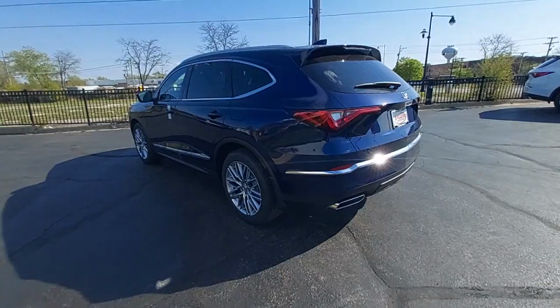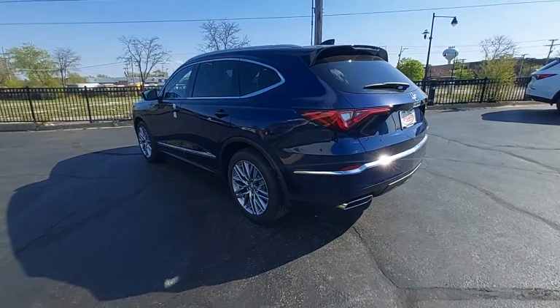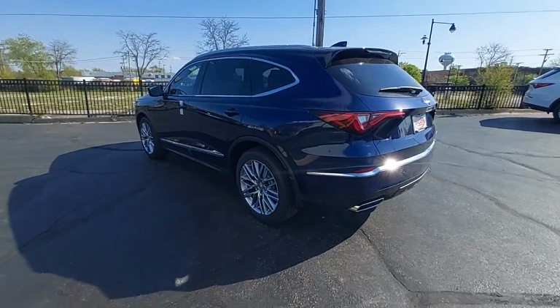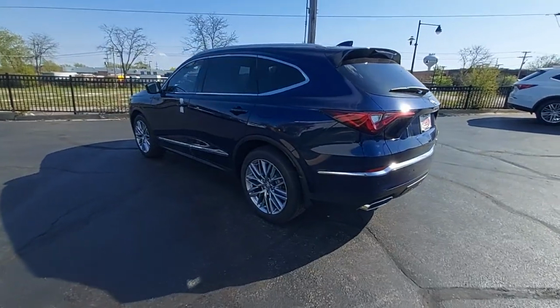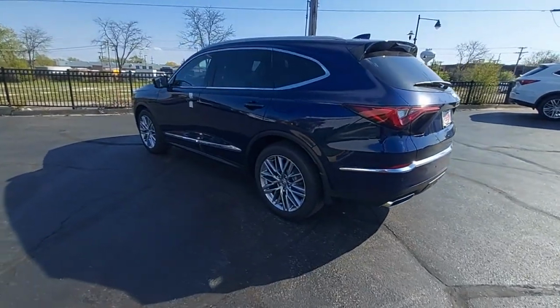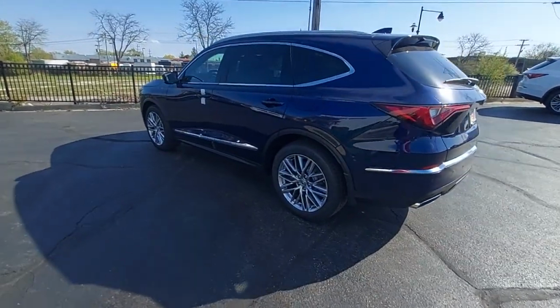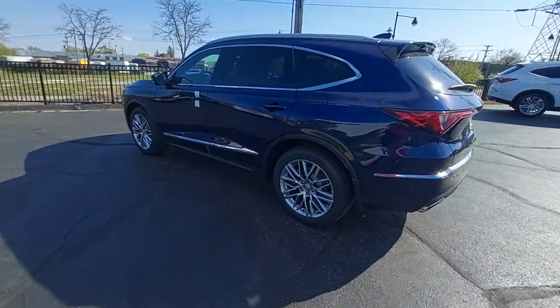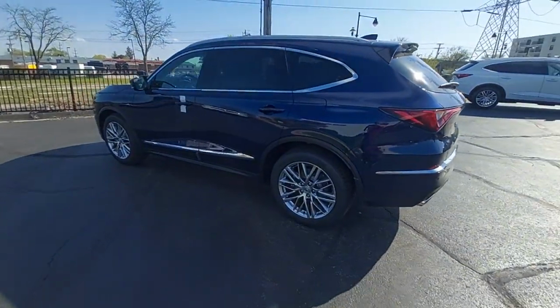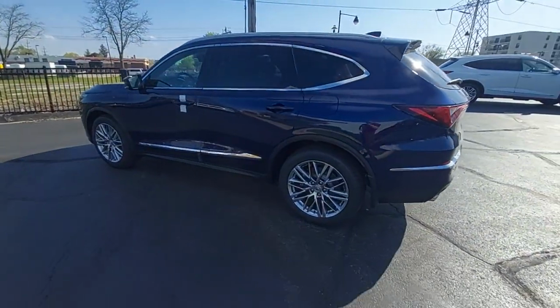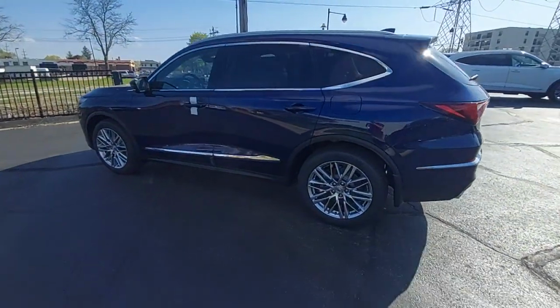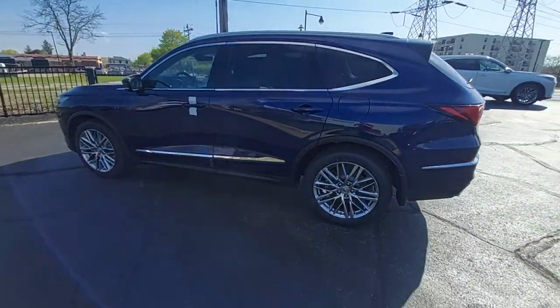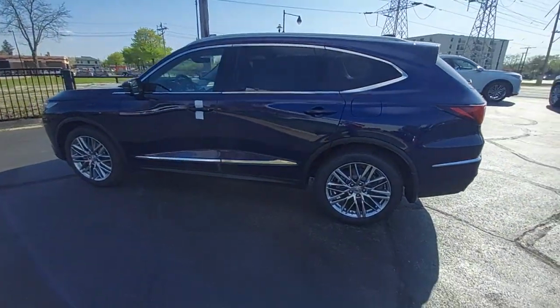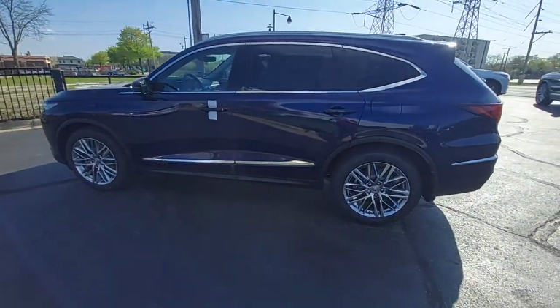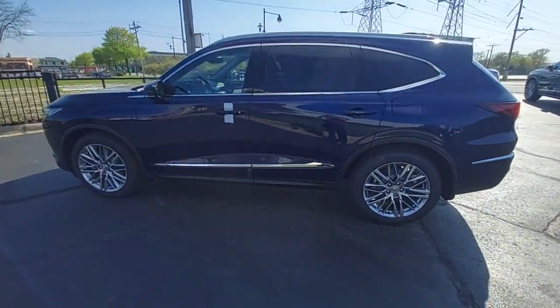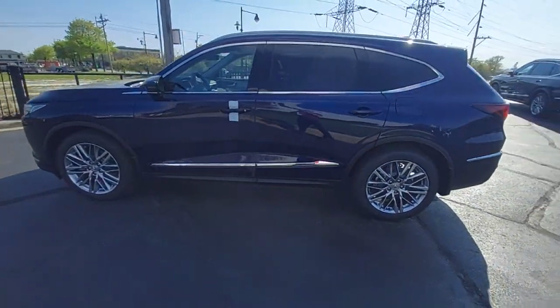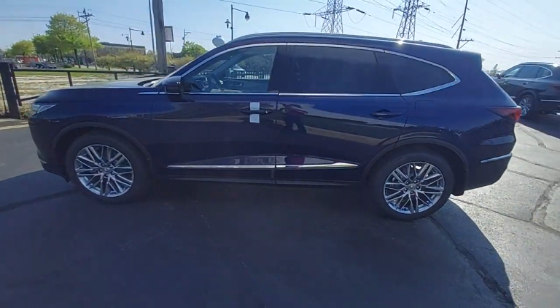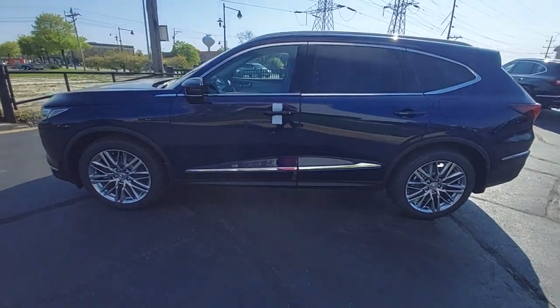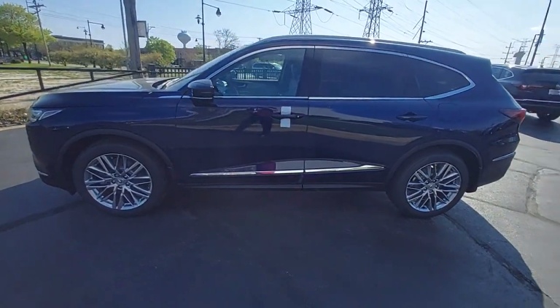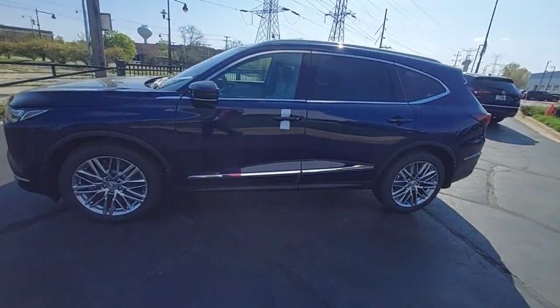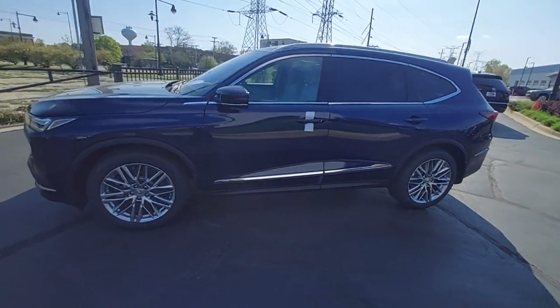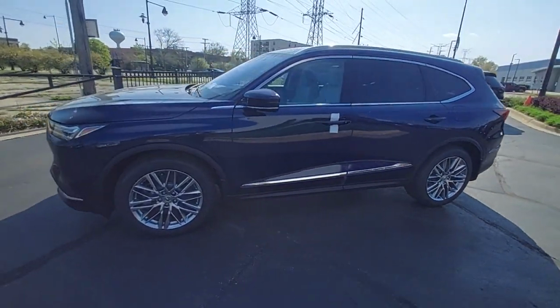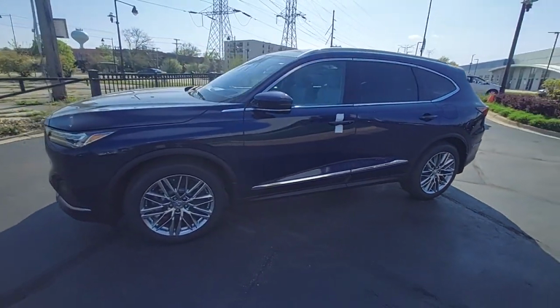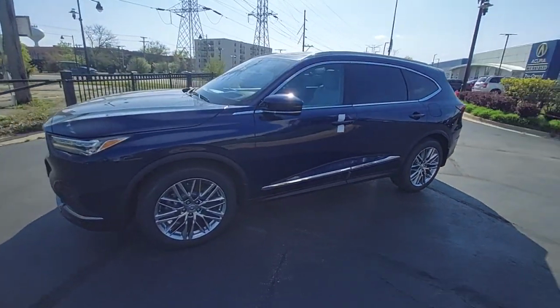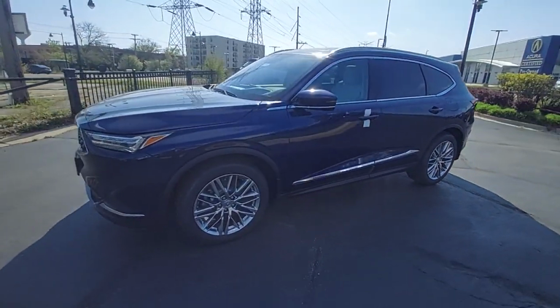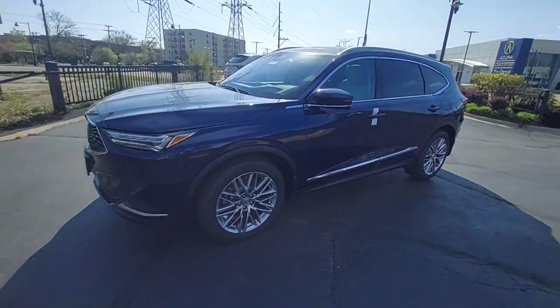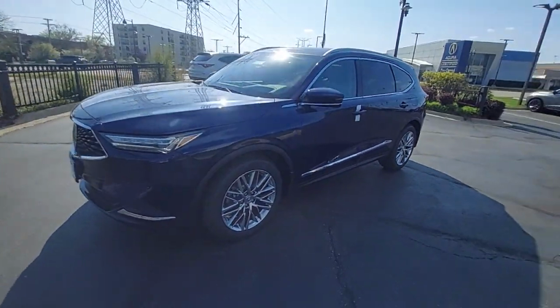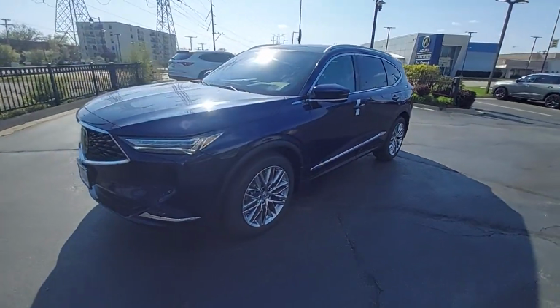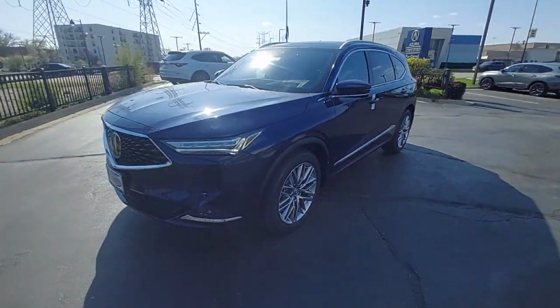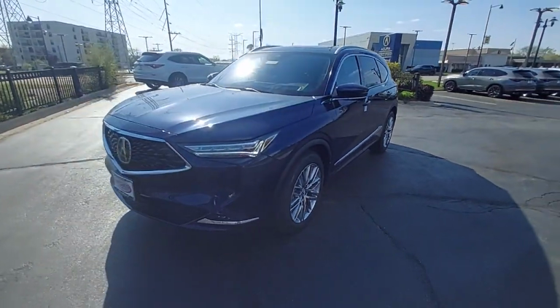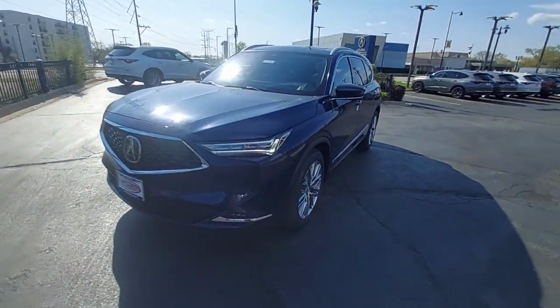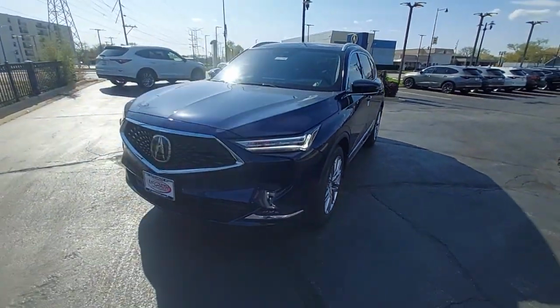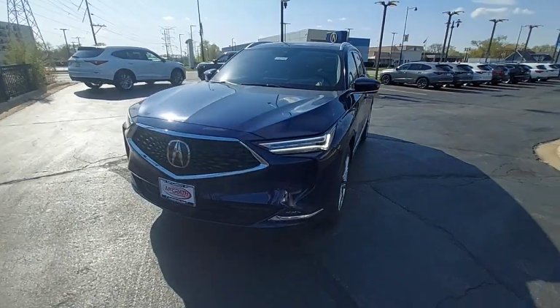This could be the car for you. The 2023 Acura MDX. Experience the power, luxury, and superior handling of the MDX.